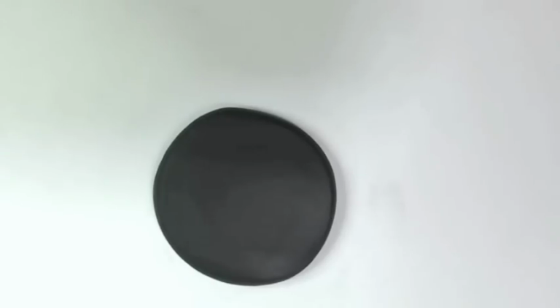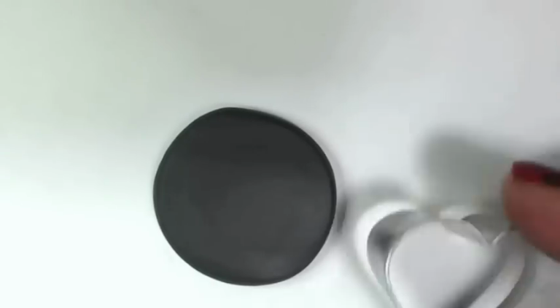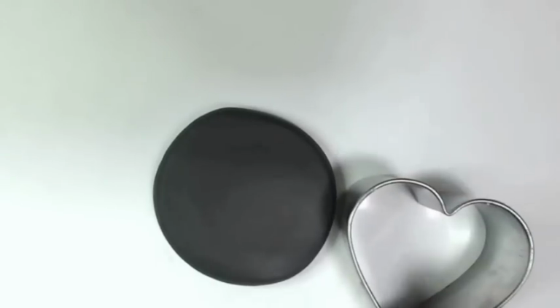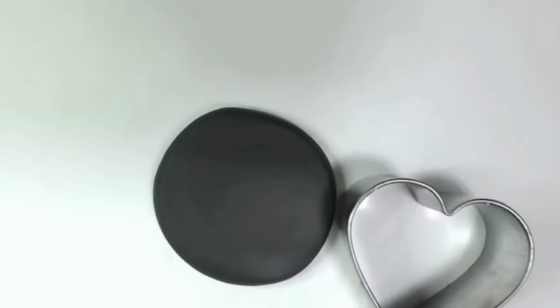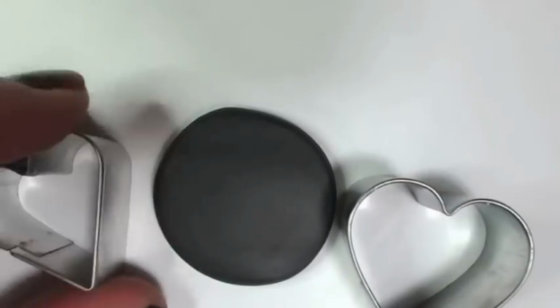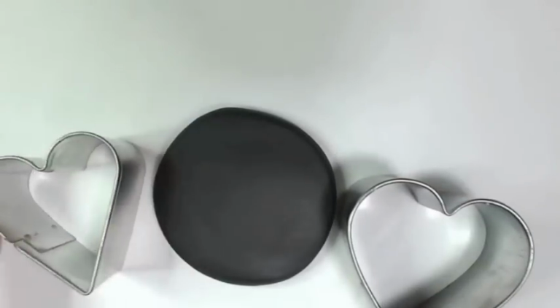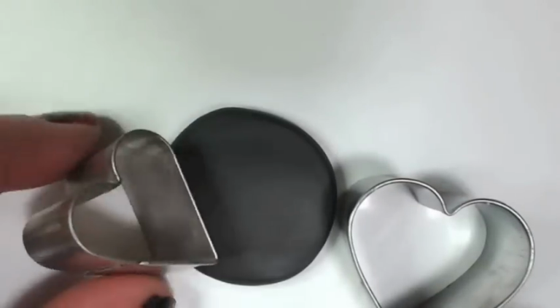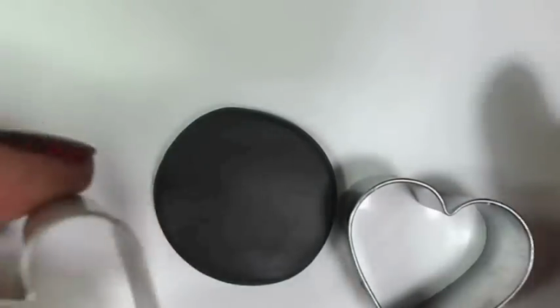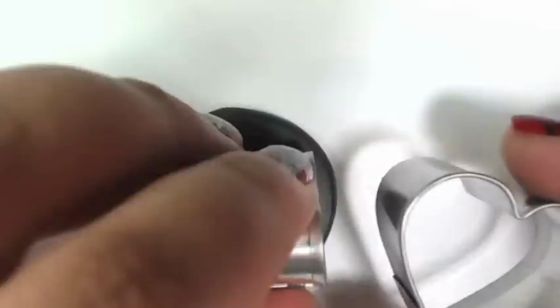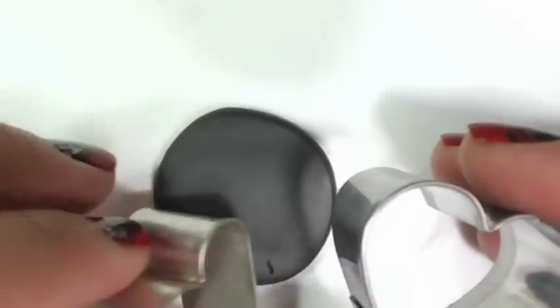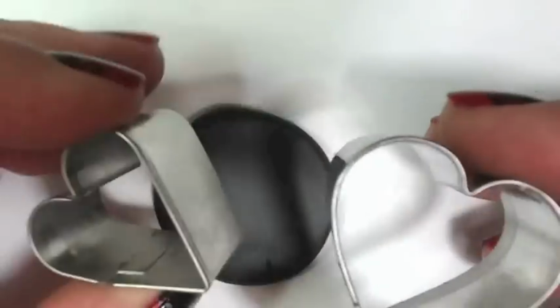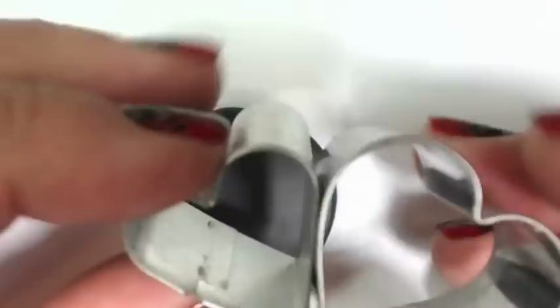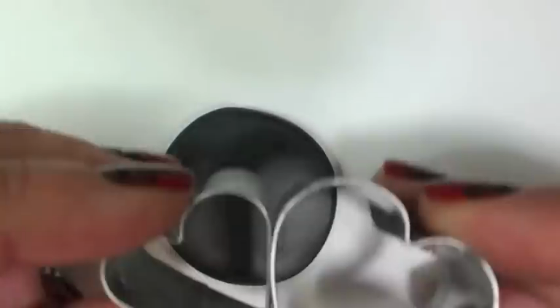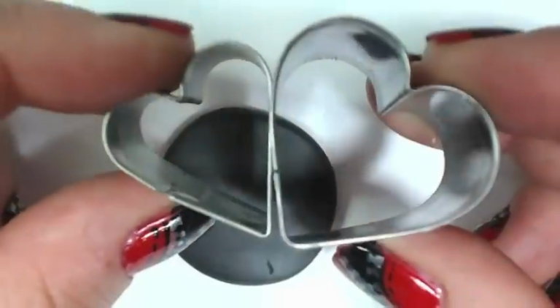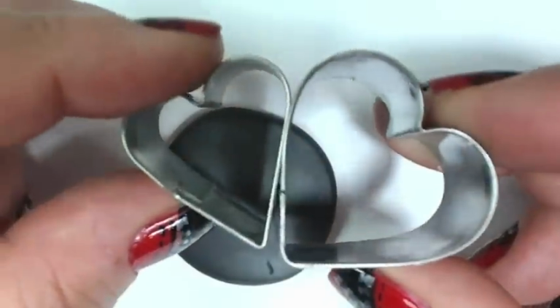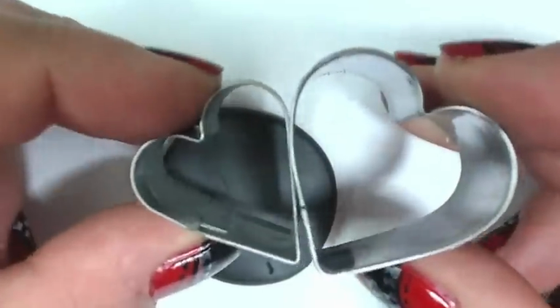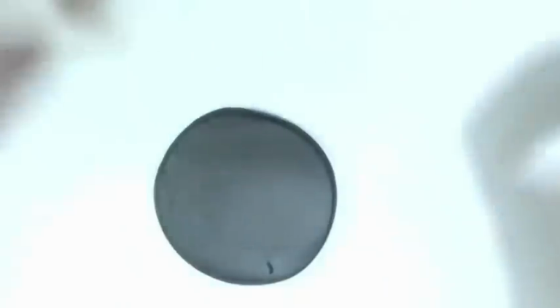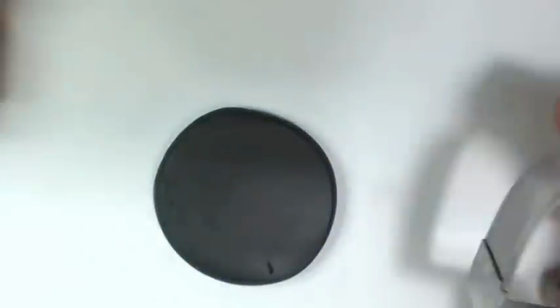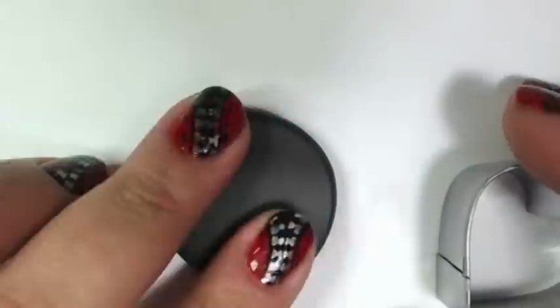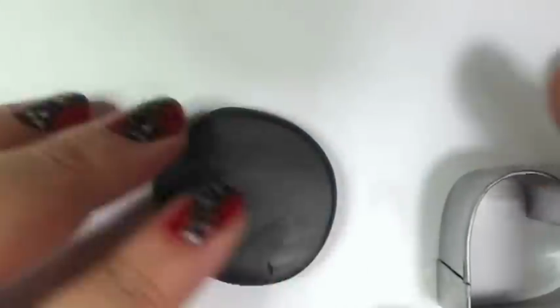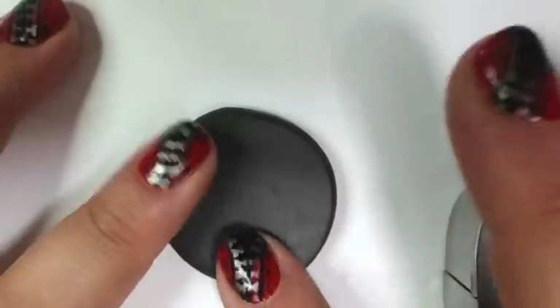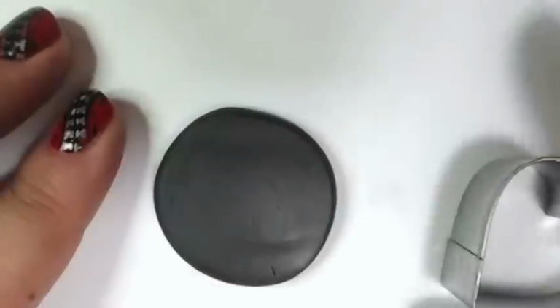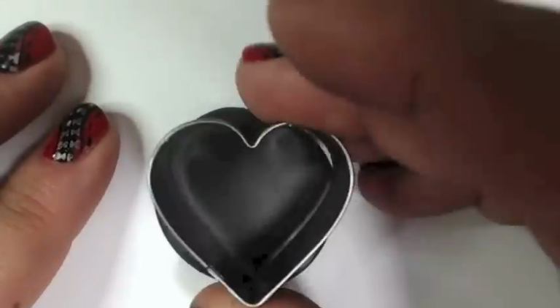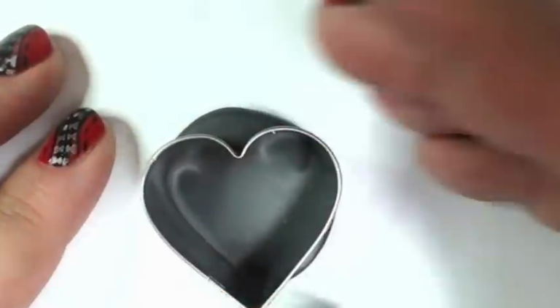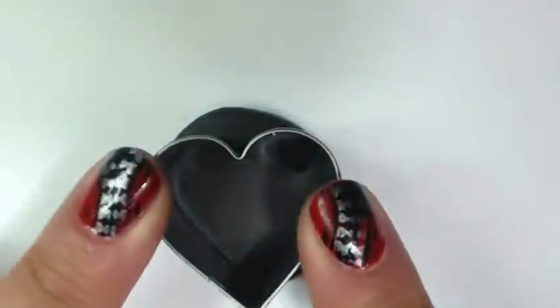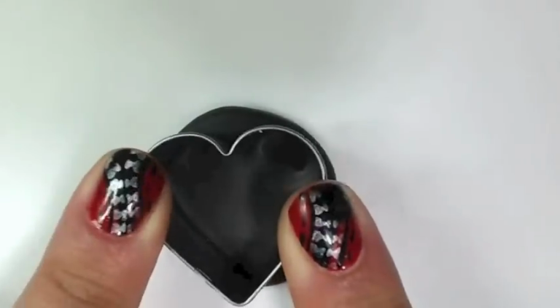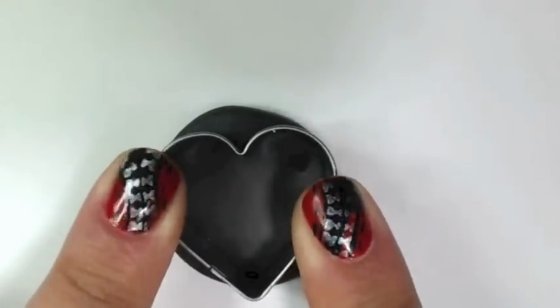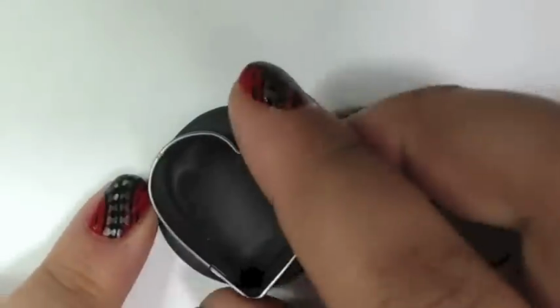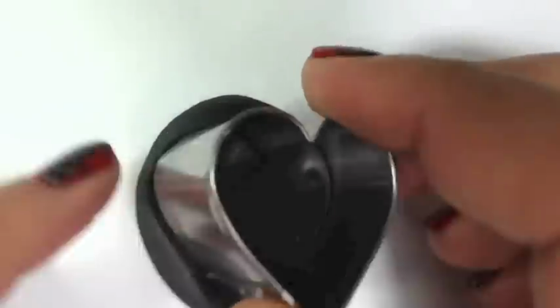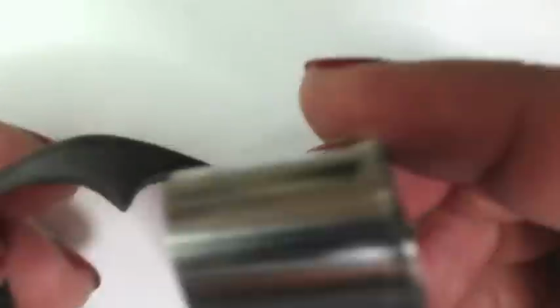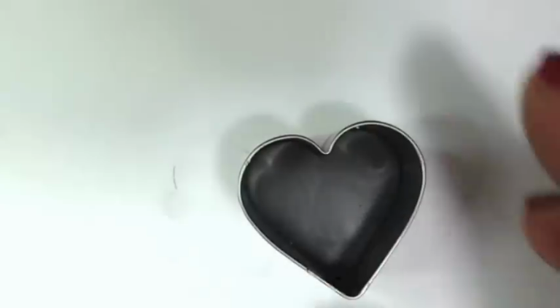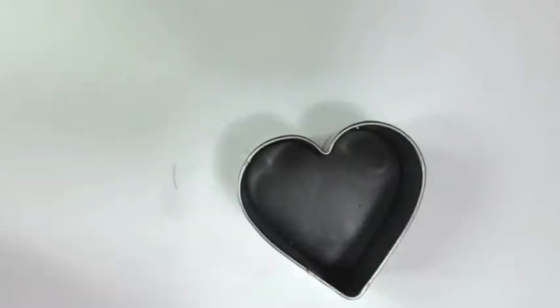Next thing you want to do is get your heart-shaped clay cookie cutters out and choose which one you like best. I'm going to use the bigger one just because I think it's cool. You don't have to use a heart and you don't have to use a cookie cutter — you can even cut out your own custom design if you want with an X-Acto knife.